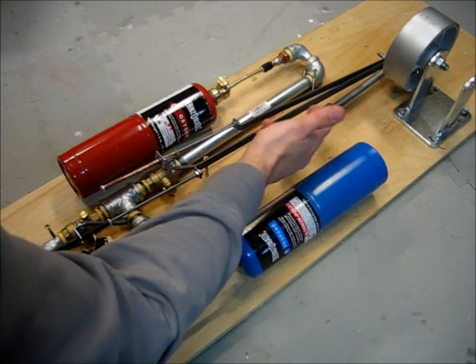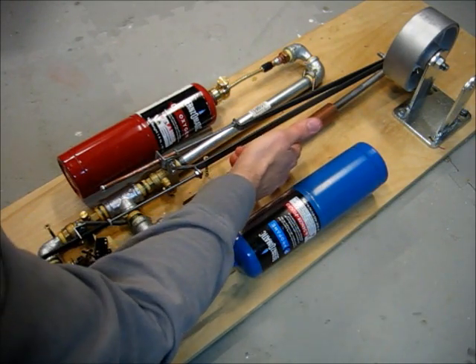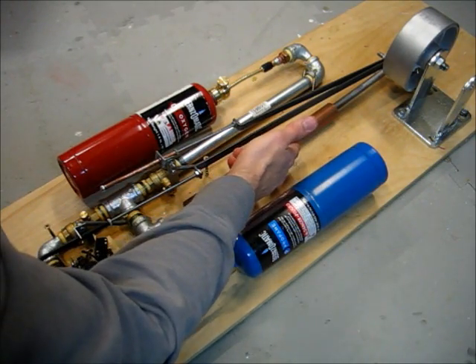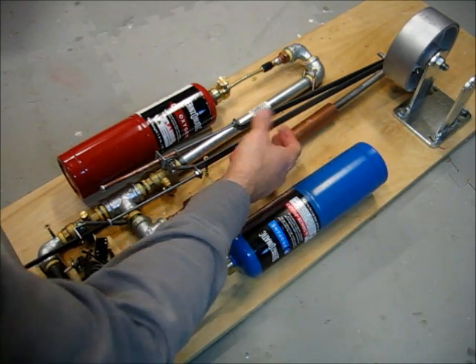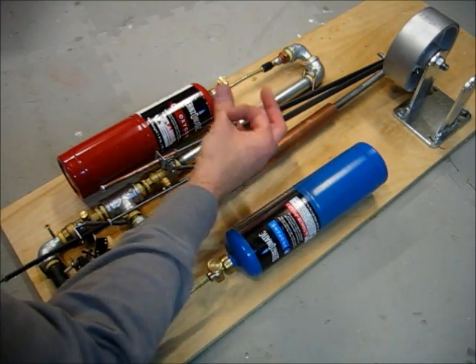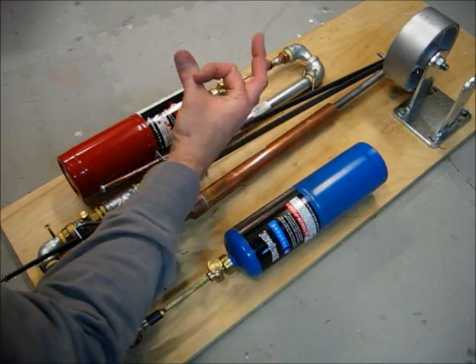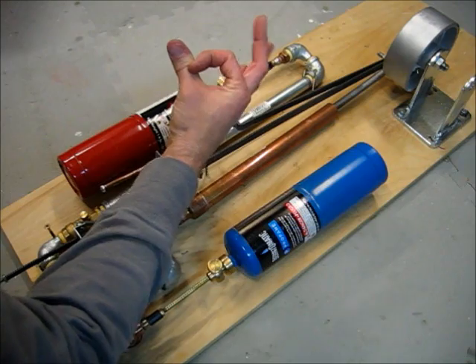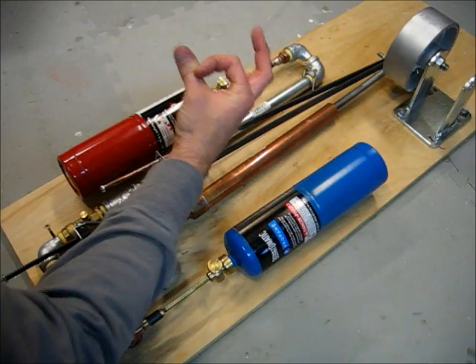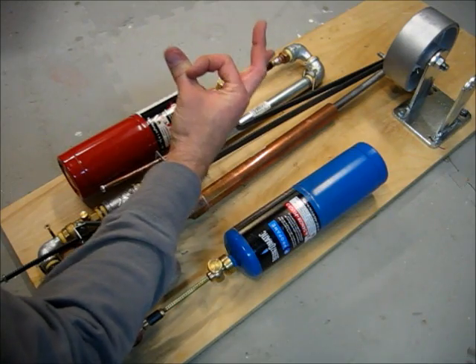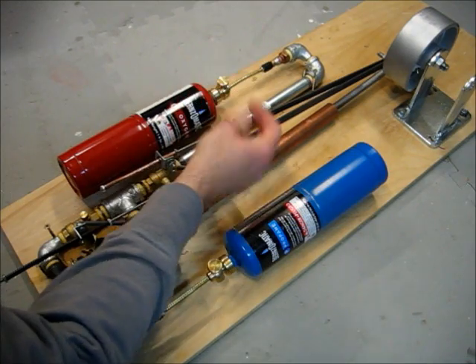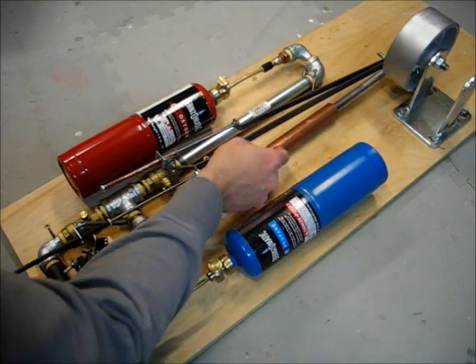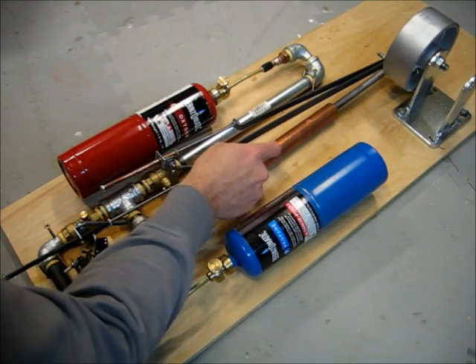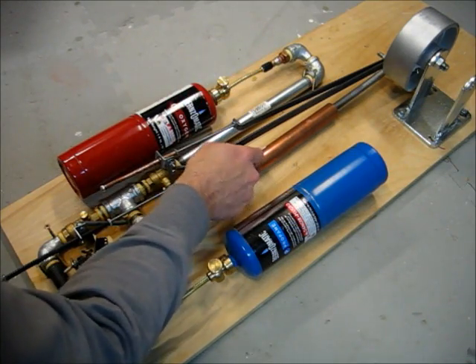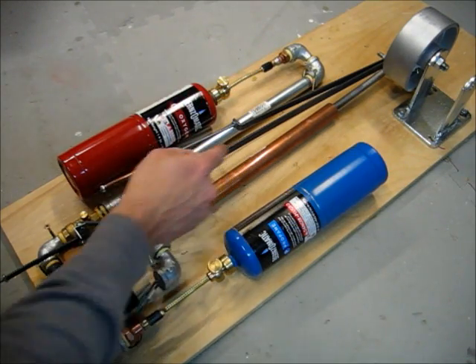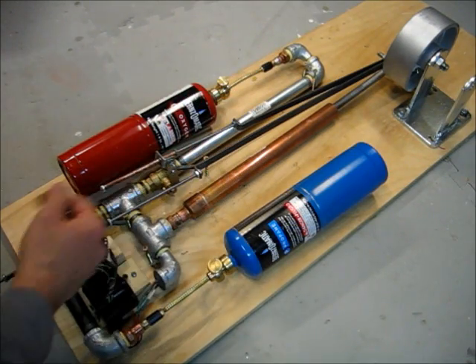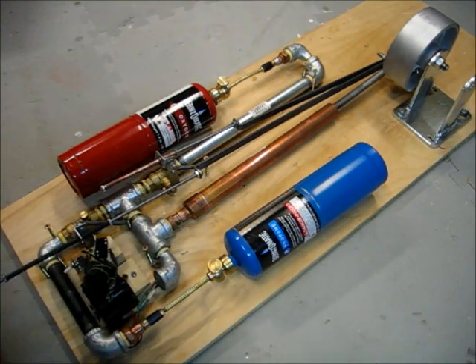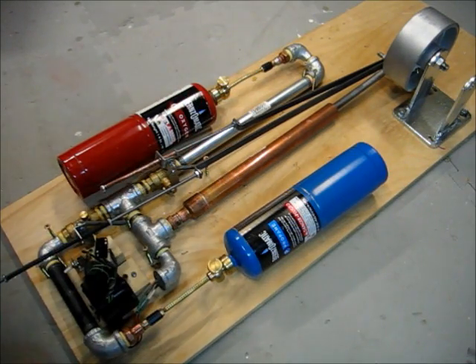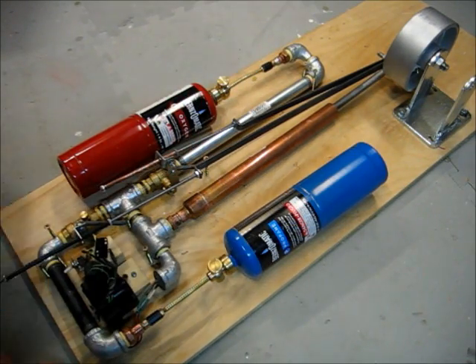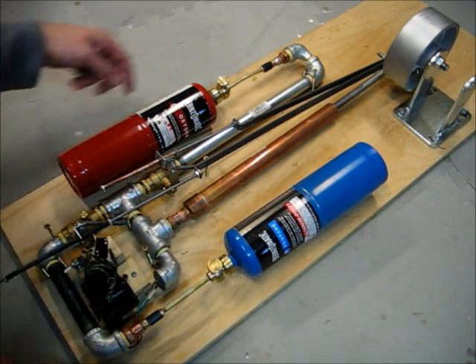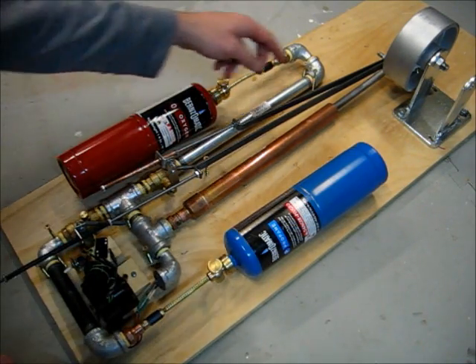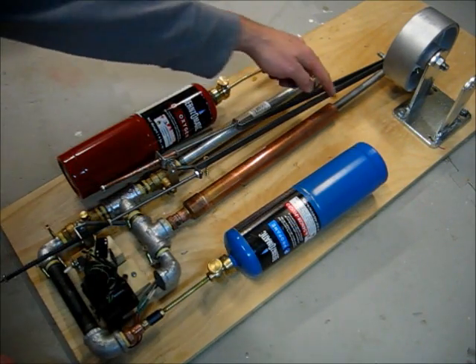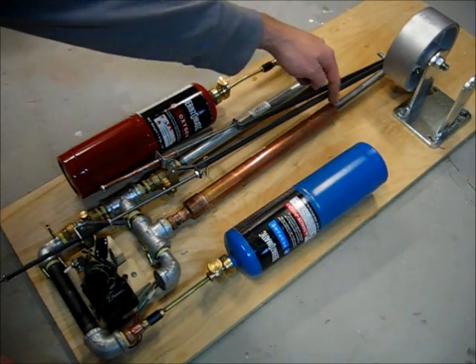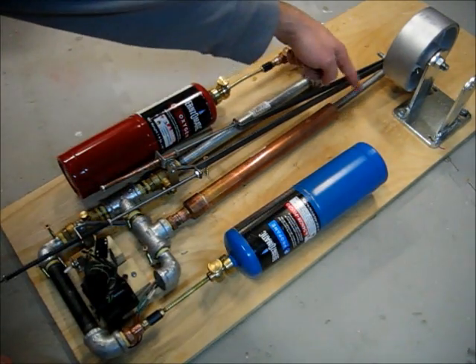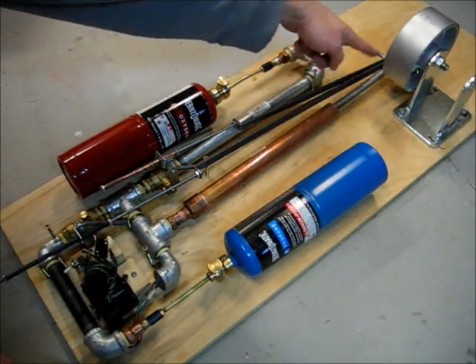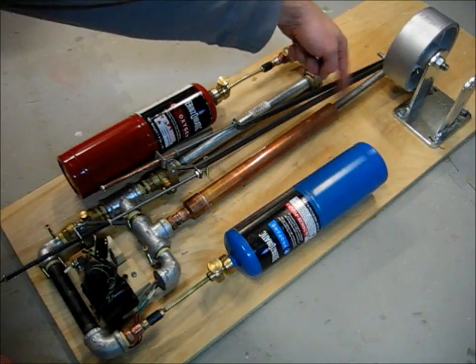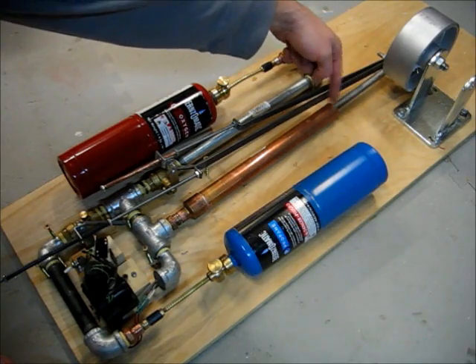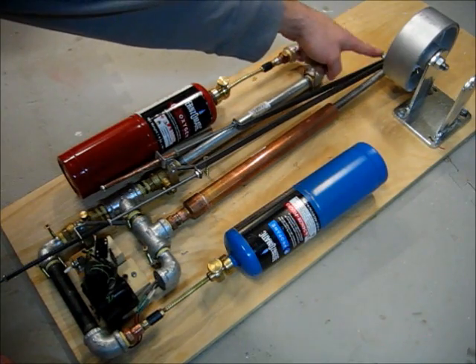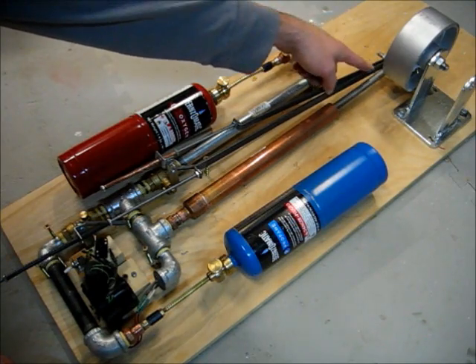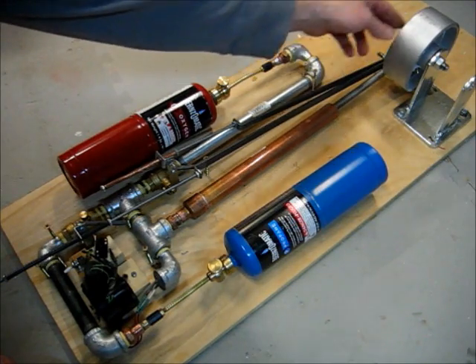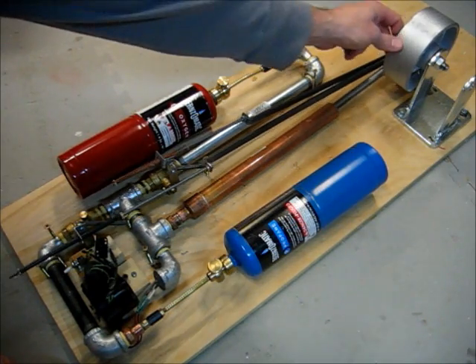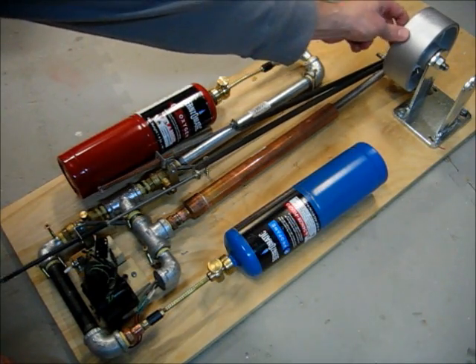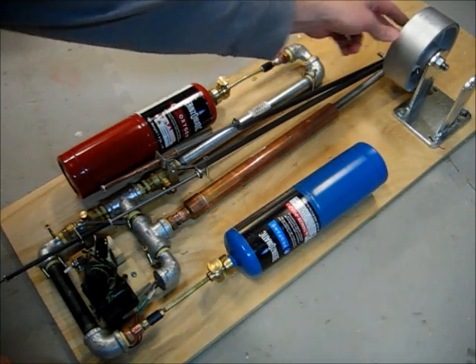Inside the cylinder, there's a brass plug that just fits perfectly inside there for a tight seal, and then I have an aluminum push rod that goes out to this wheel.